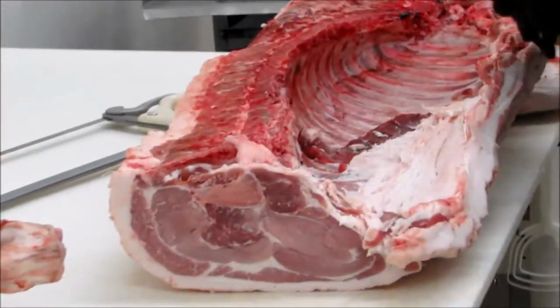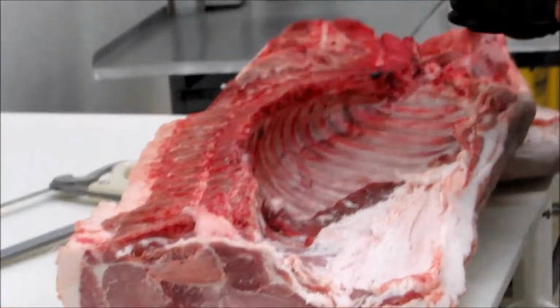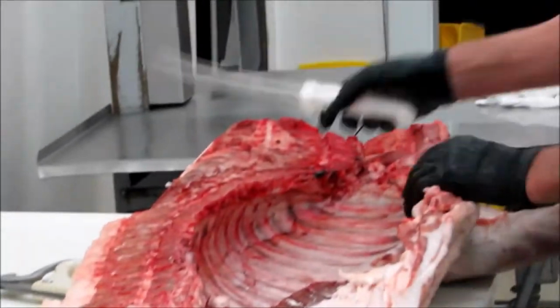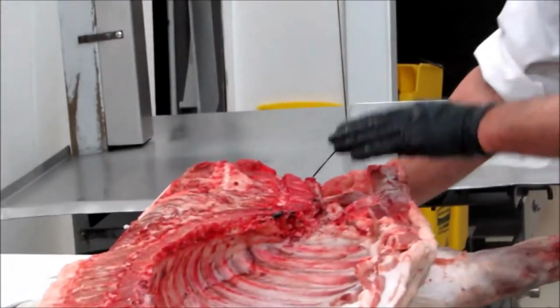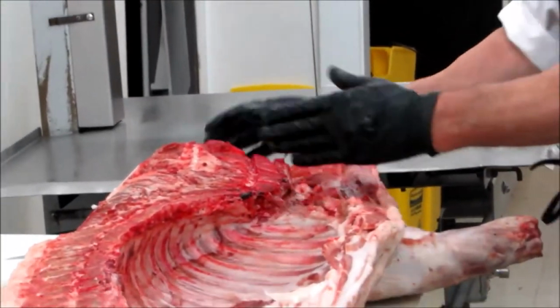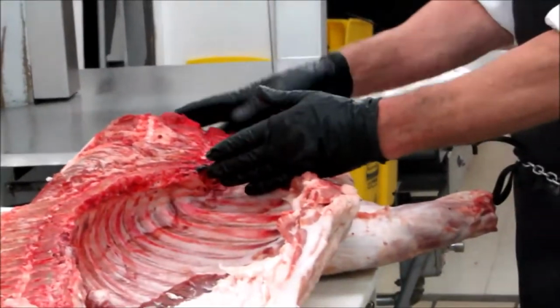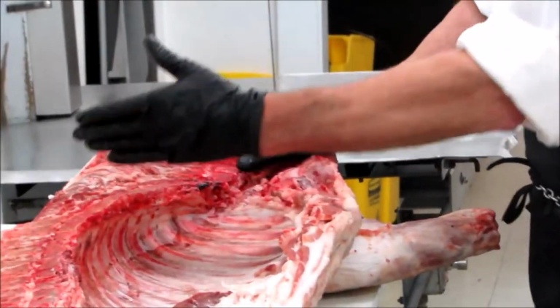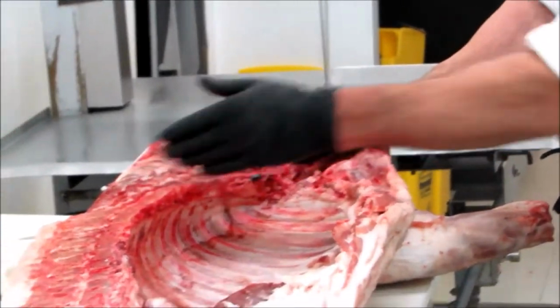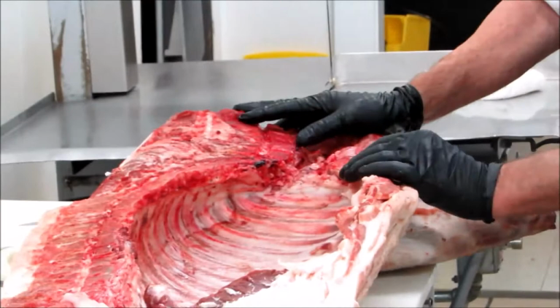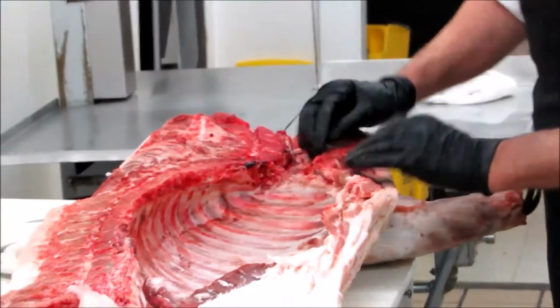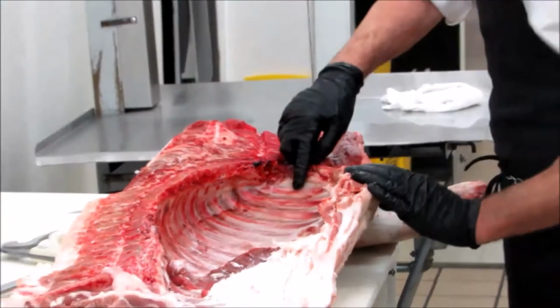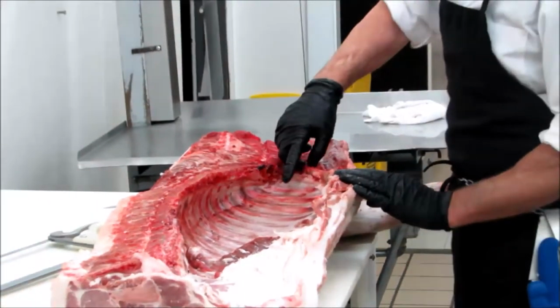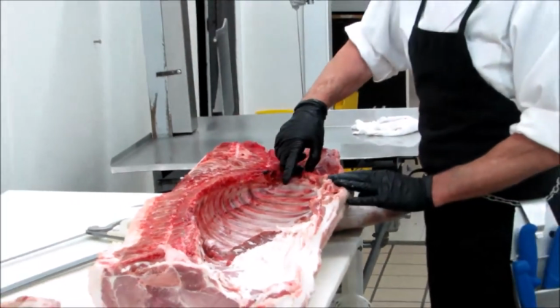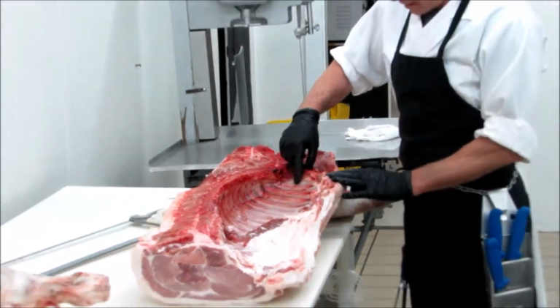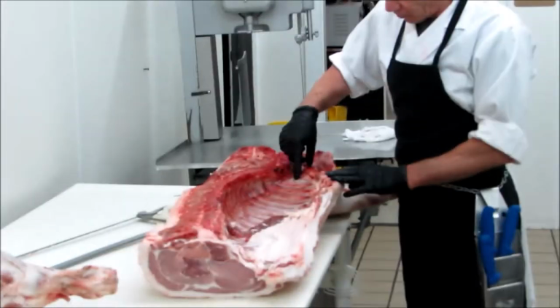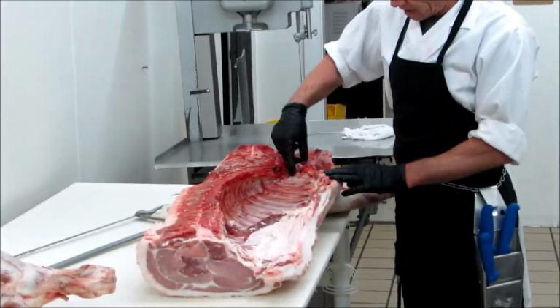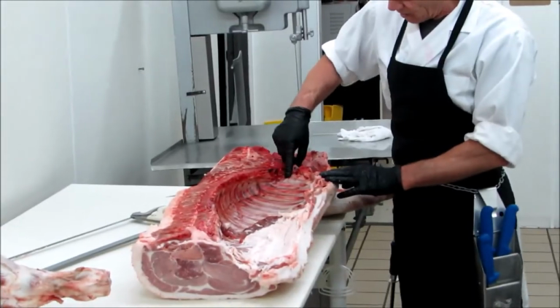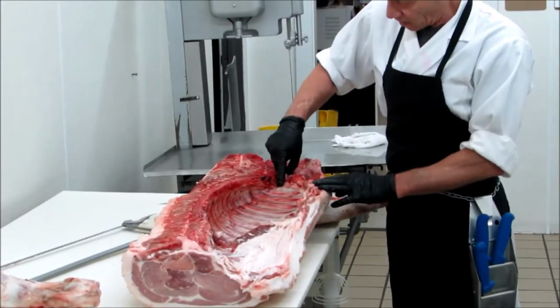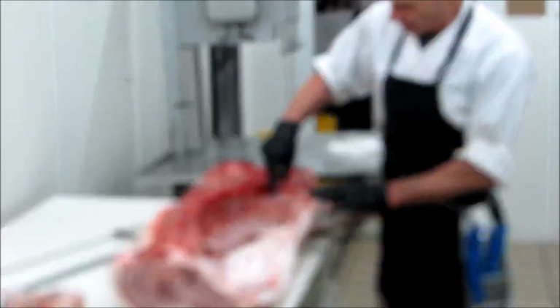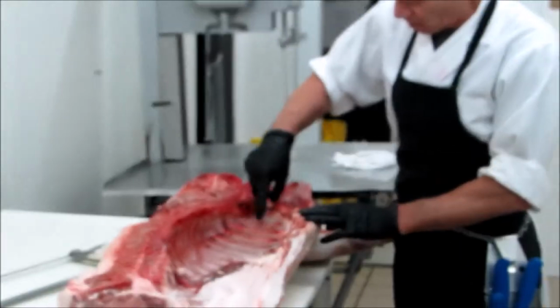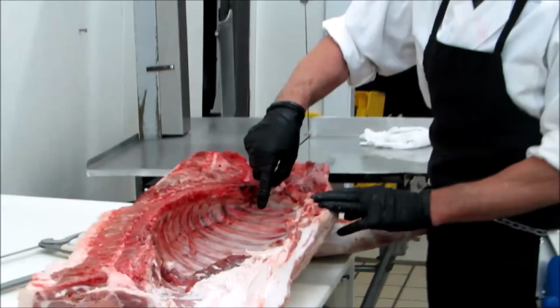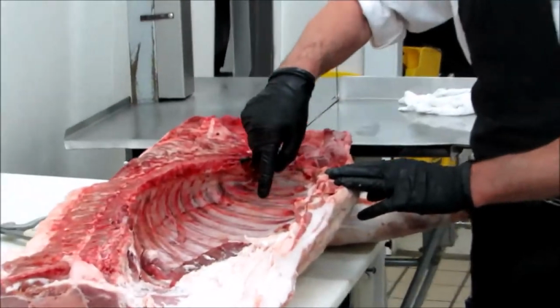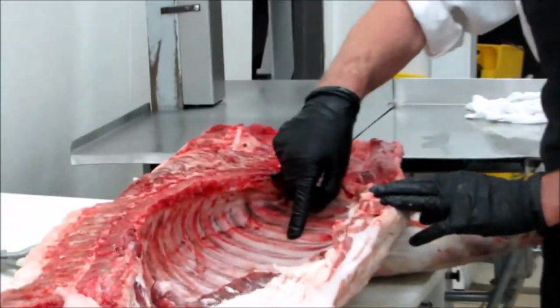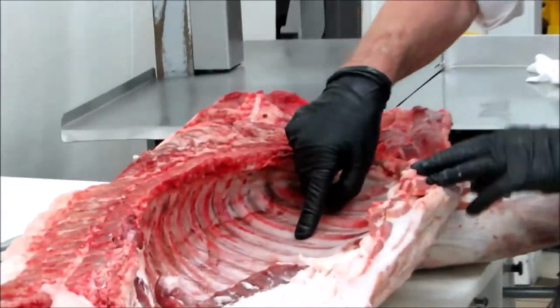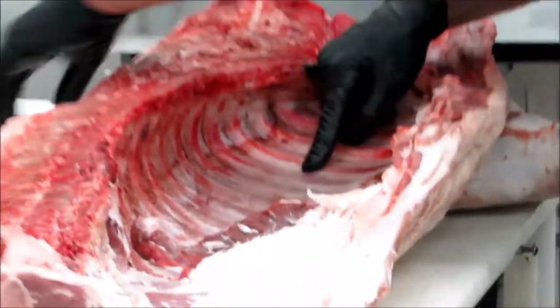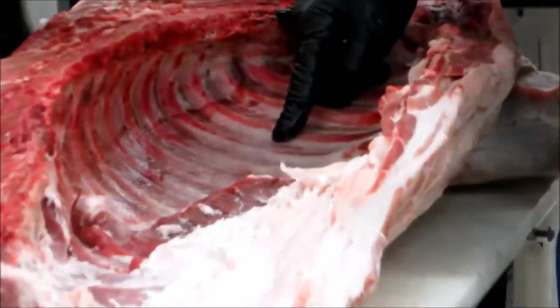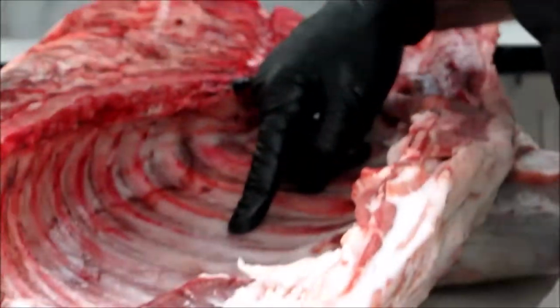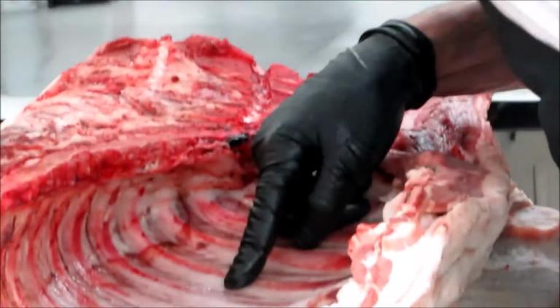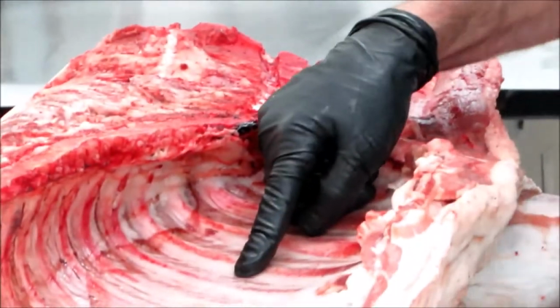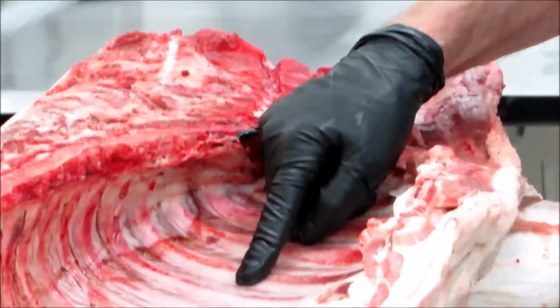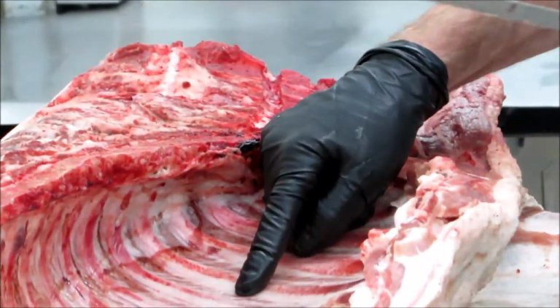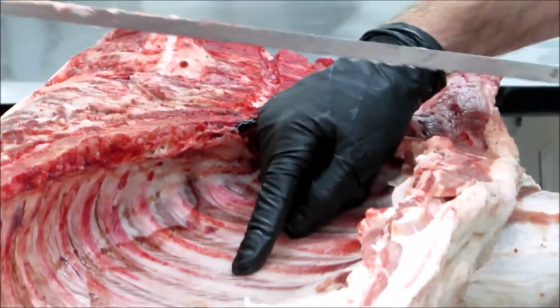And then here we take the front off — we count the ribs. From here, it's rib zero, one, two, three, four ribs. And that's where we cut the arm with the saw.